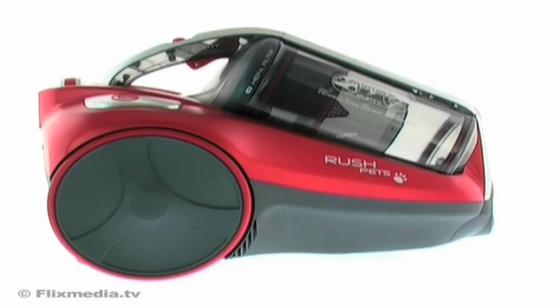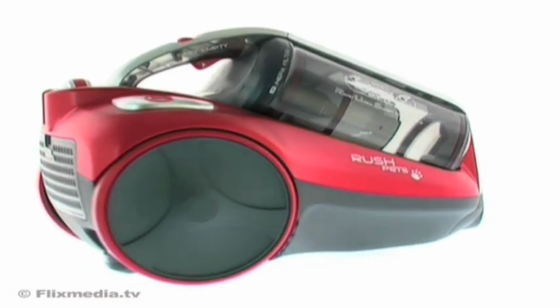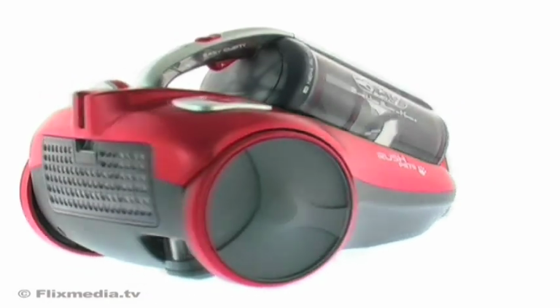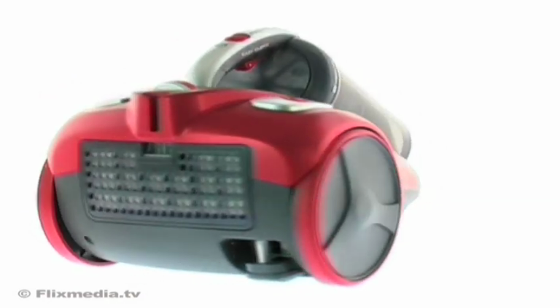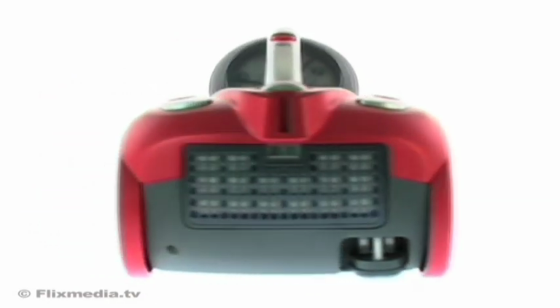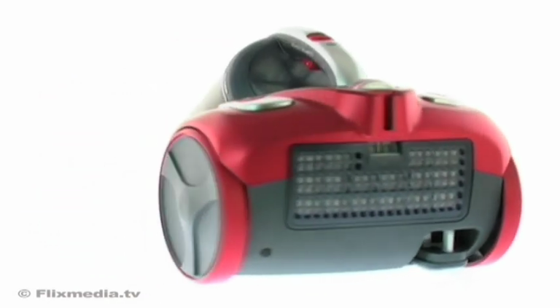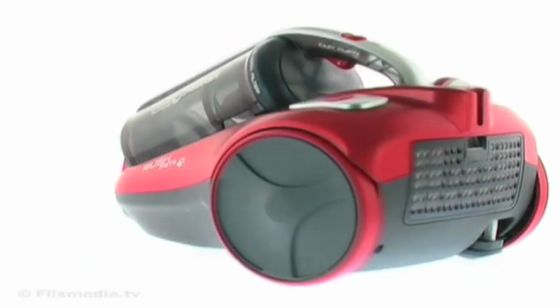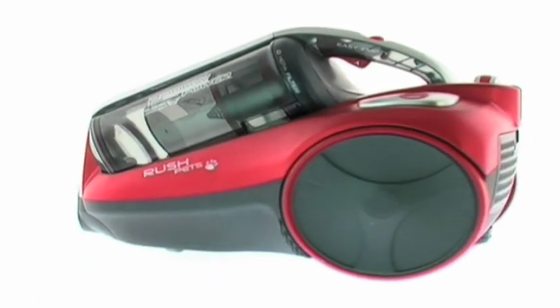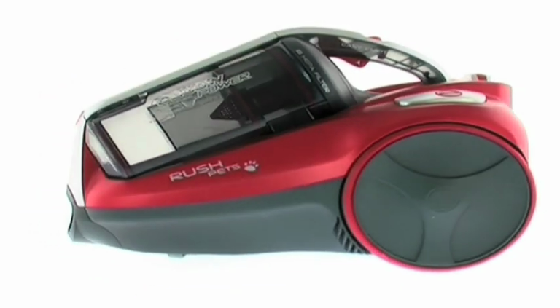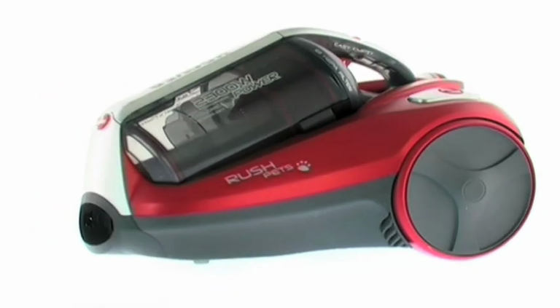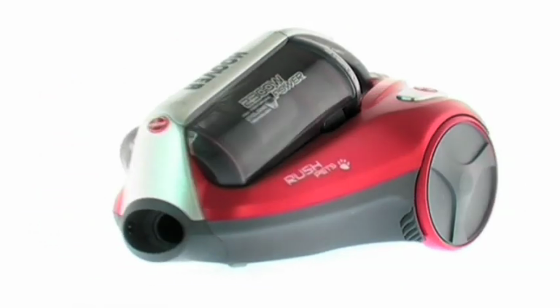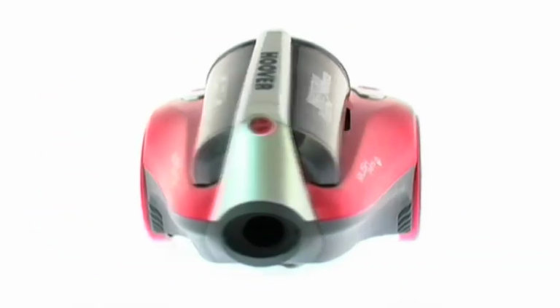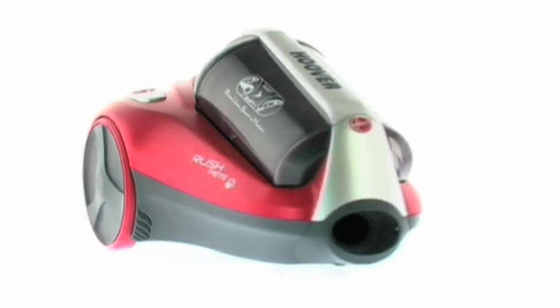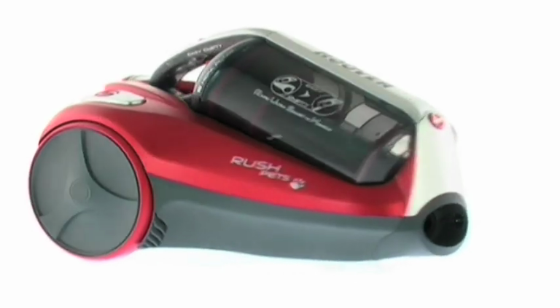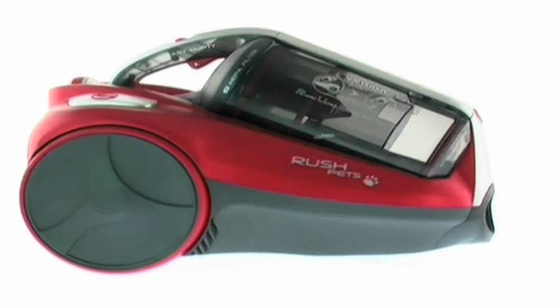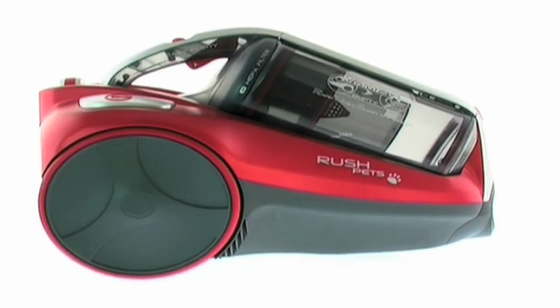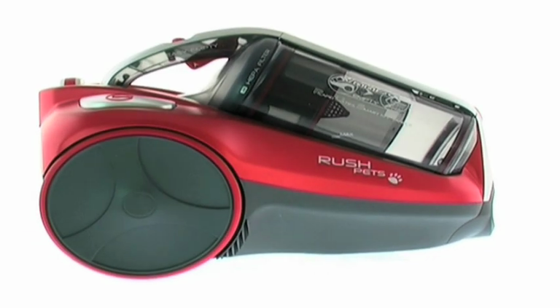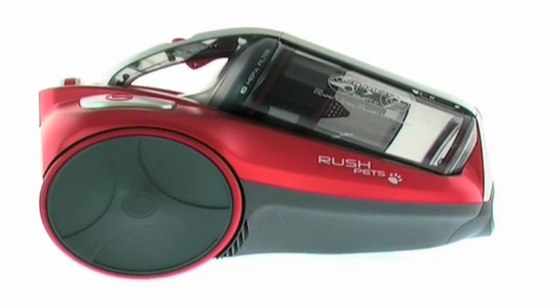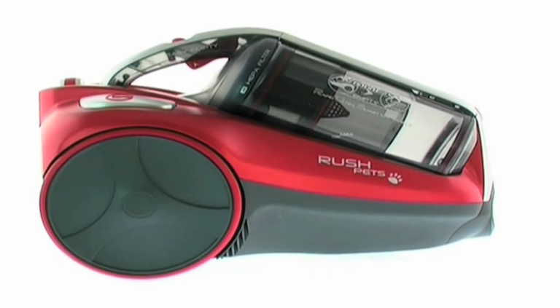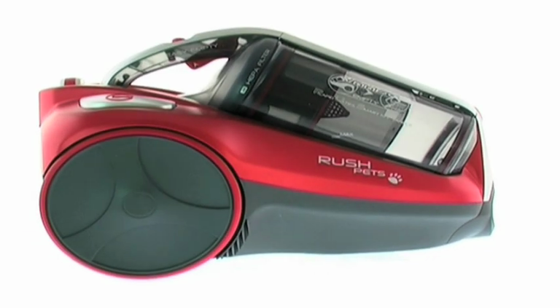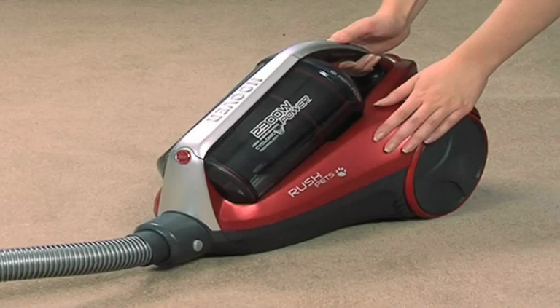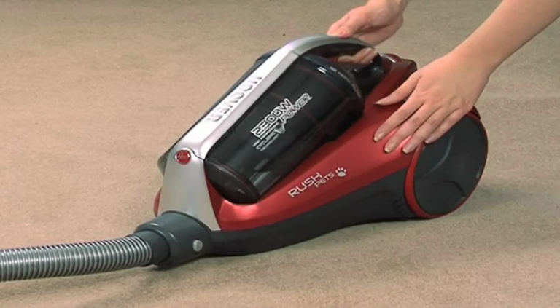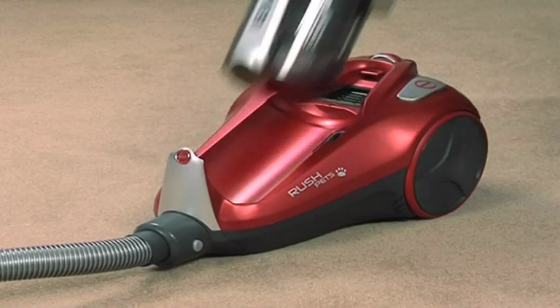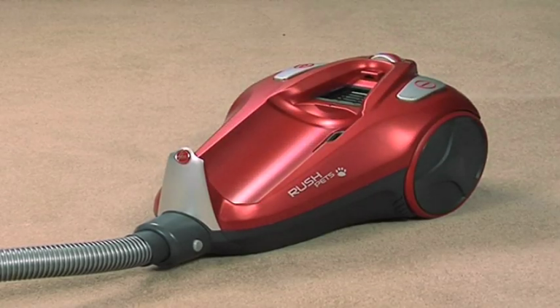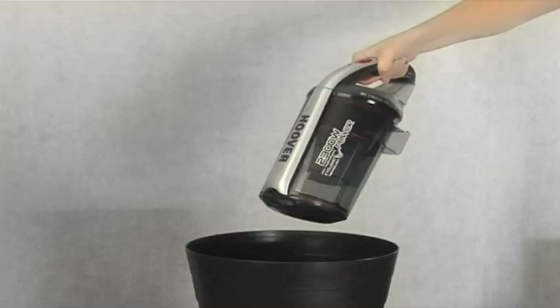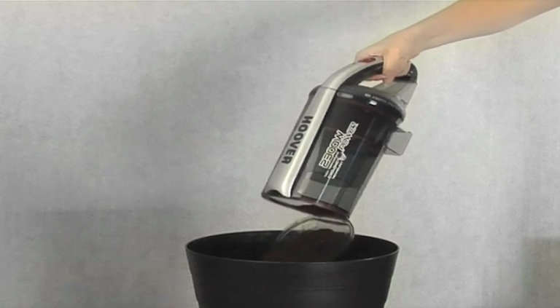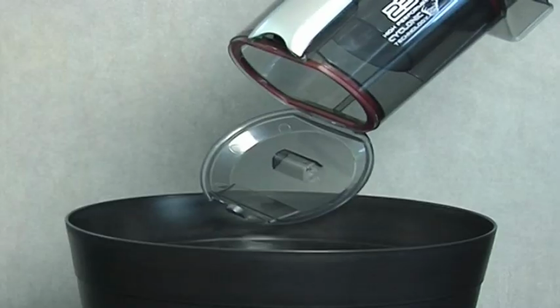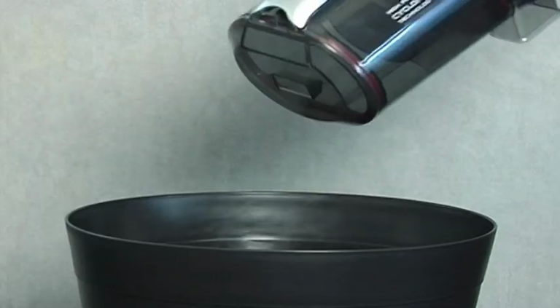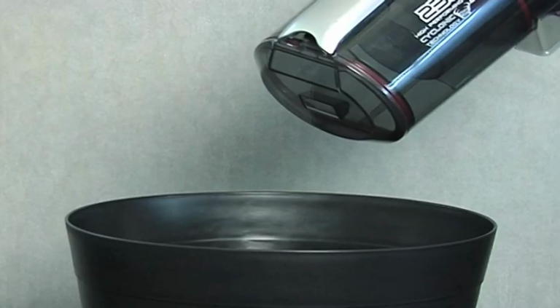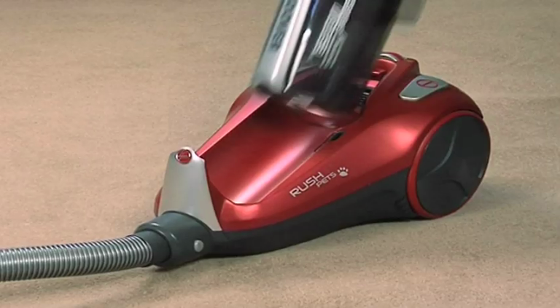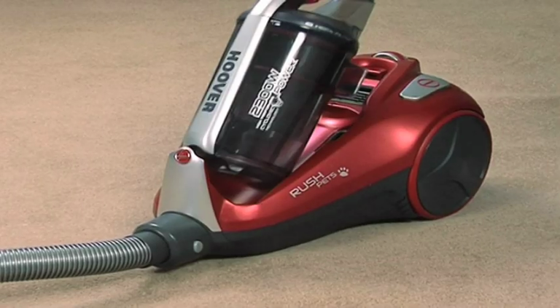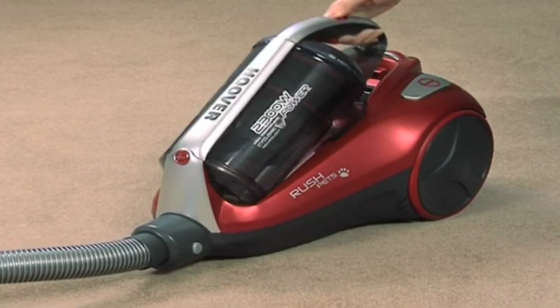No one likes to hang around when it comes to cleaning, so a quick and easy solution to dust disposal is vital. With the Hoover Rush, it's a quick flick, click and flip, and you're ready to go again.